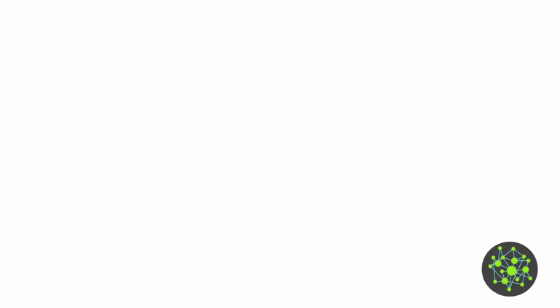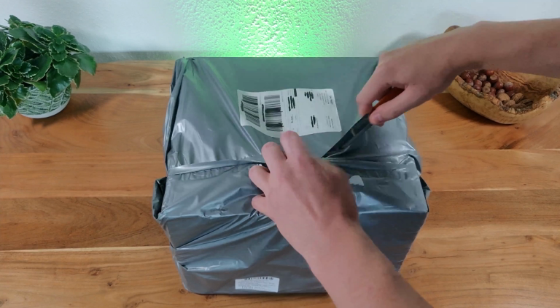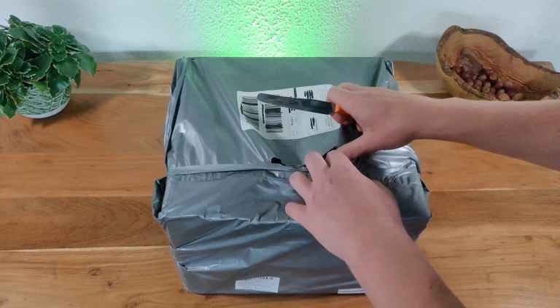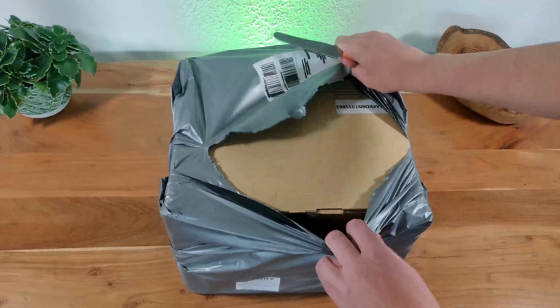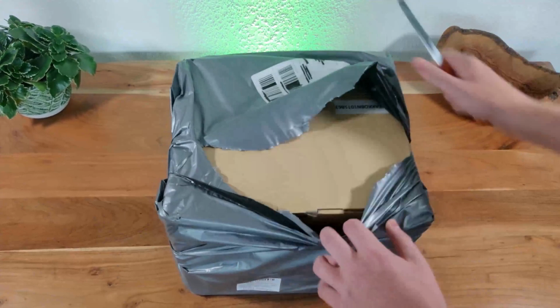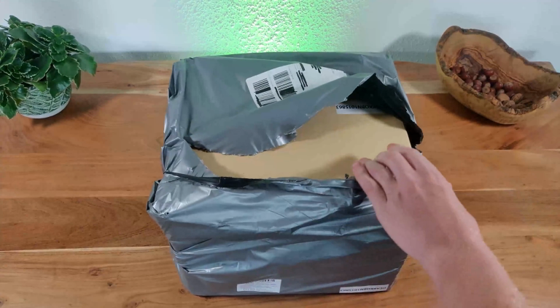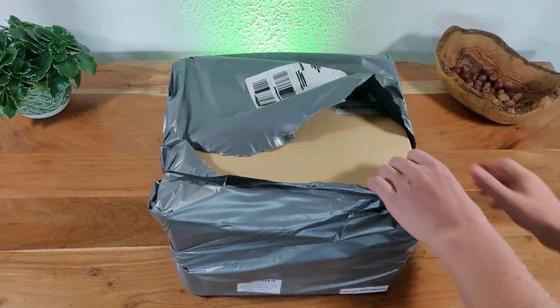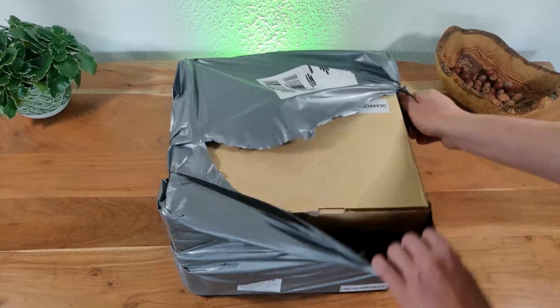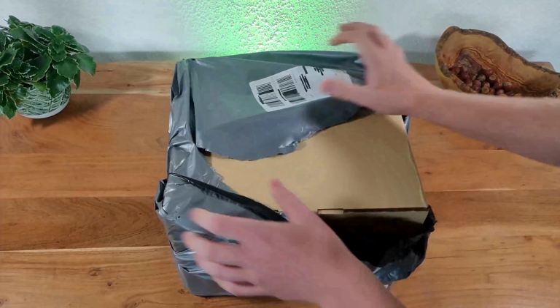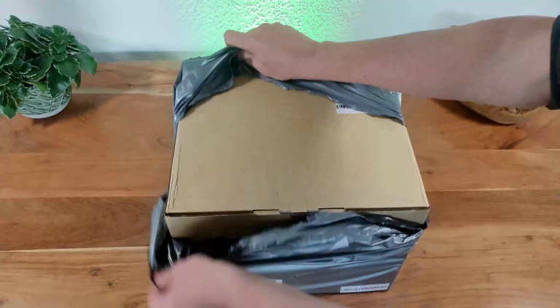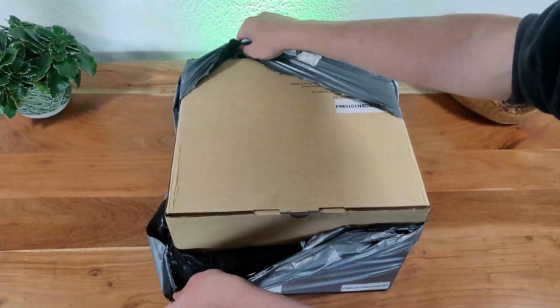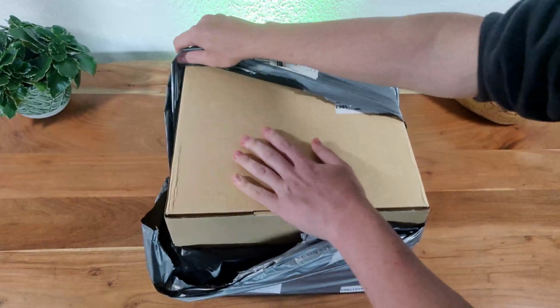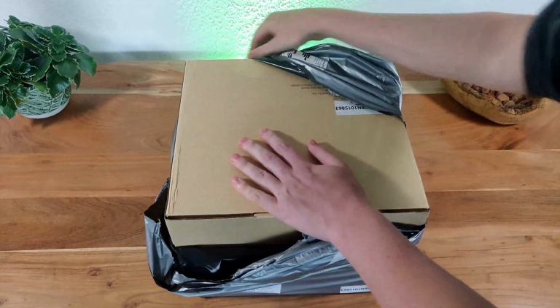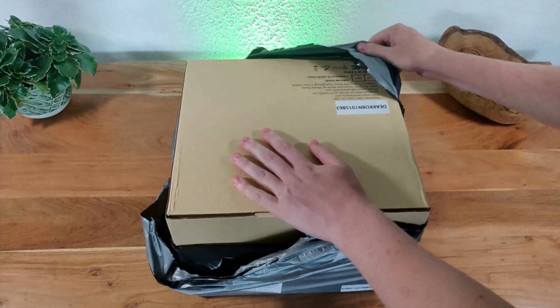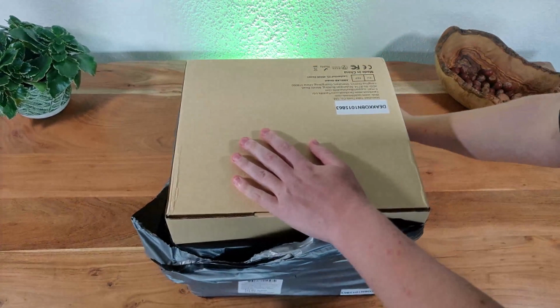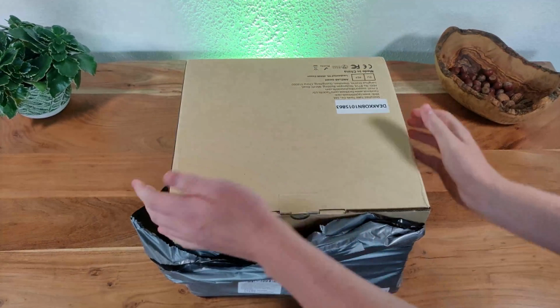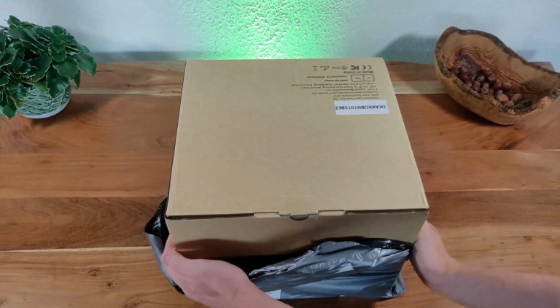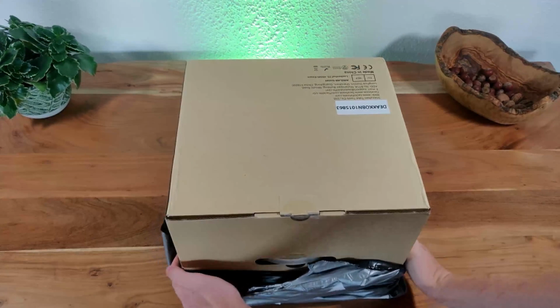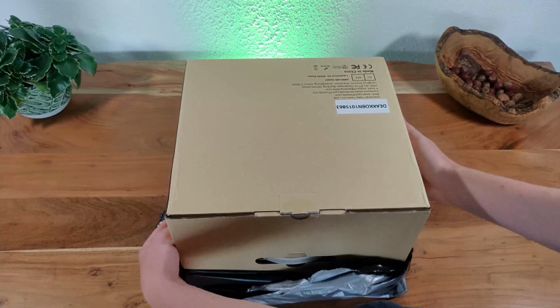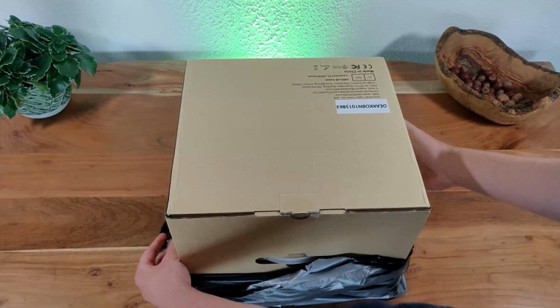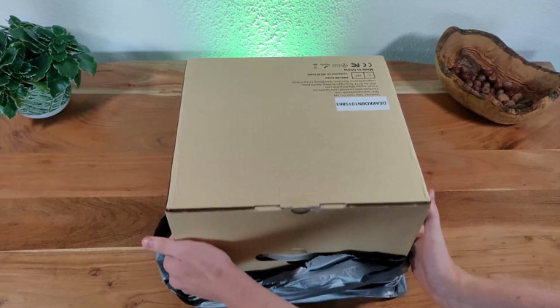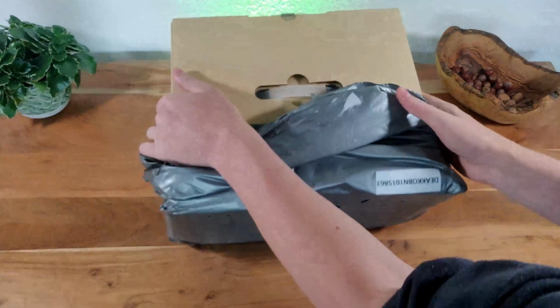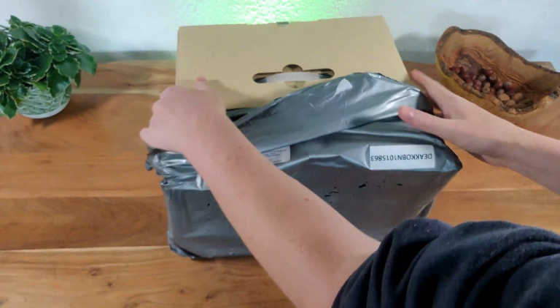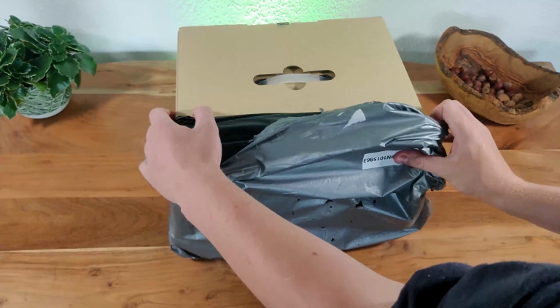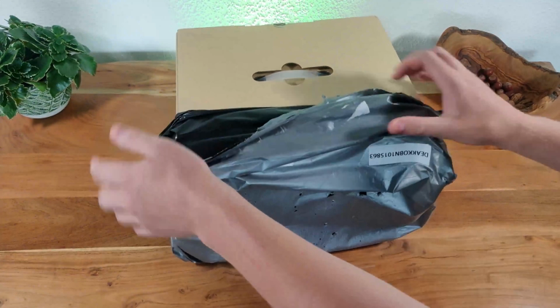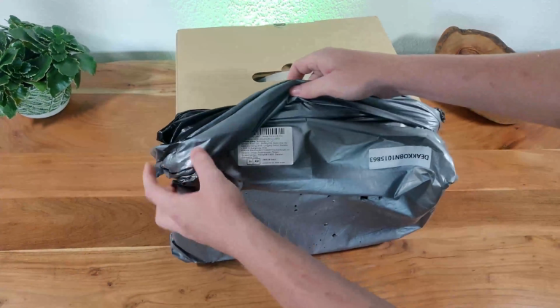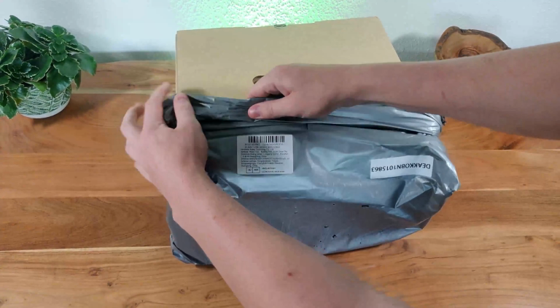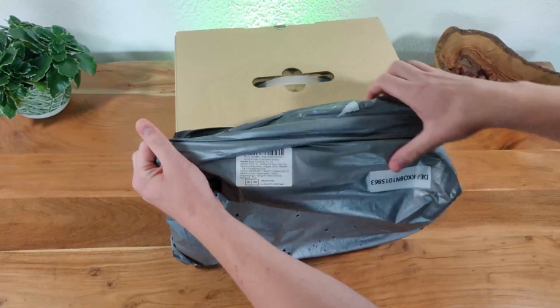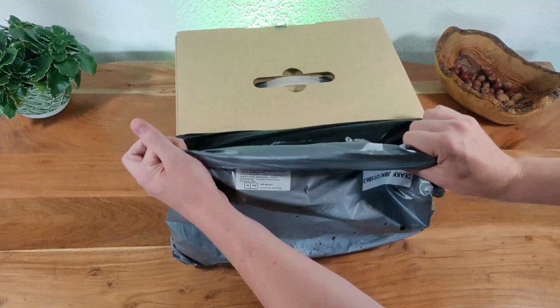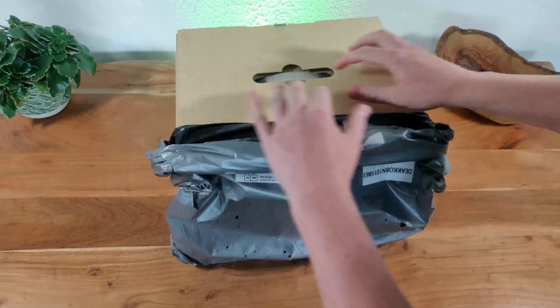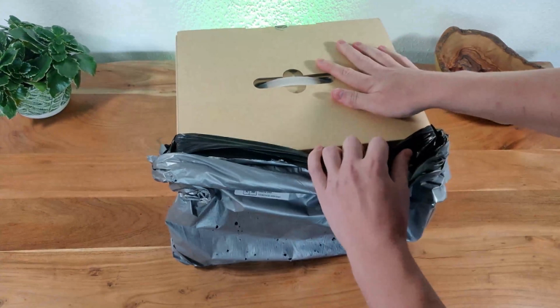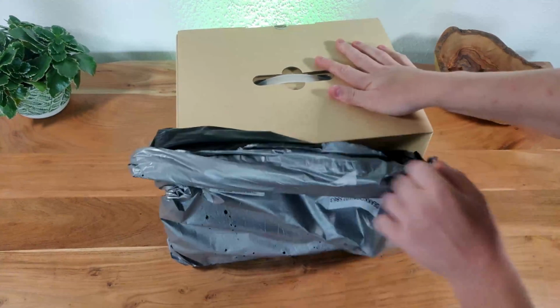First I will need to get rid of the outer packaging the power station was shipped in. This specific model, the P50, features a 500 watt hour 12 volt lithium ion battery, a 300 watt inverter as well as some other outputs and inputs, but more on that later.